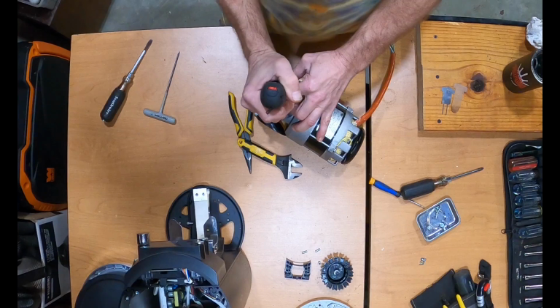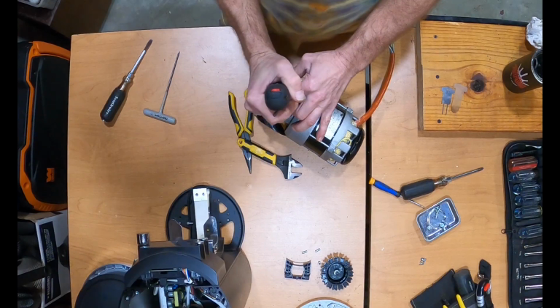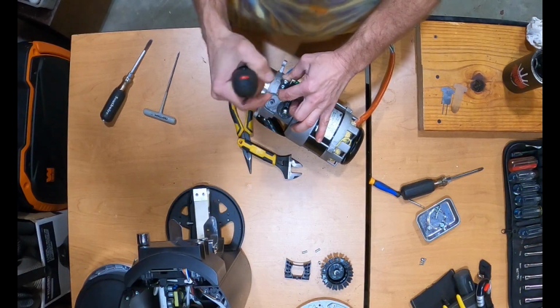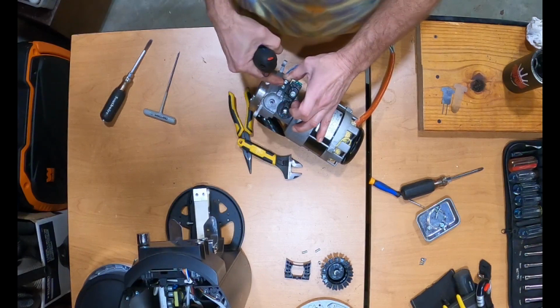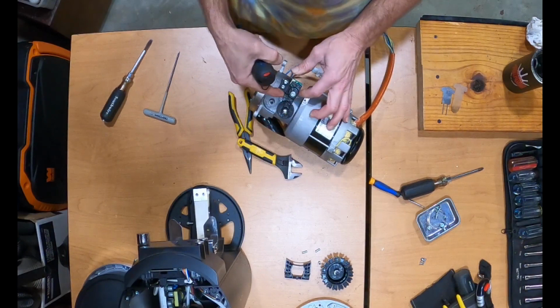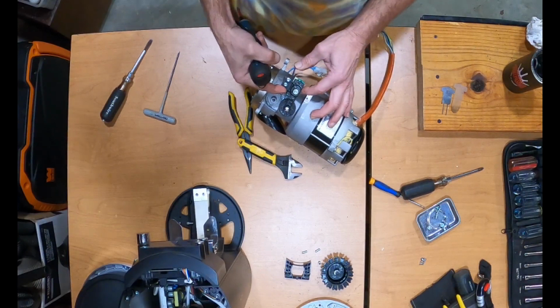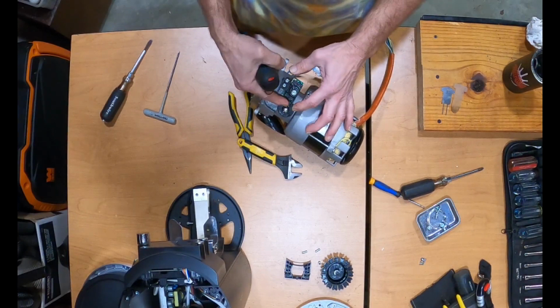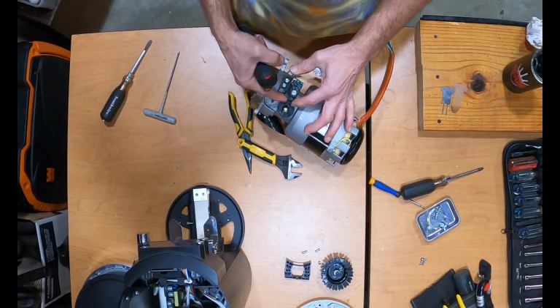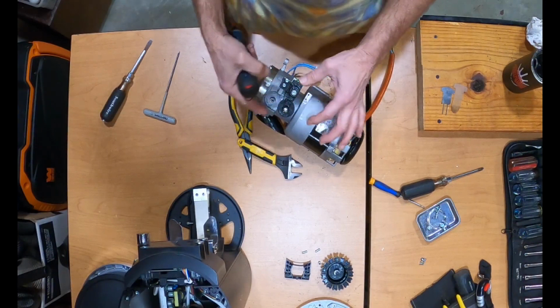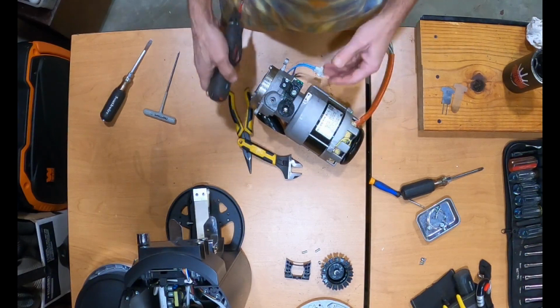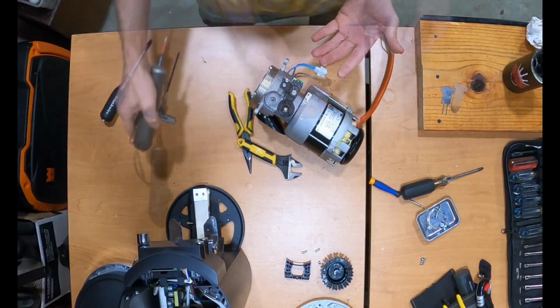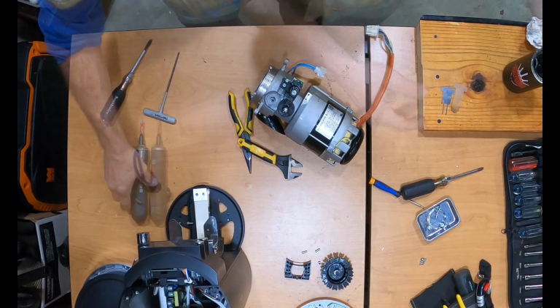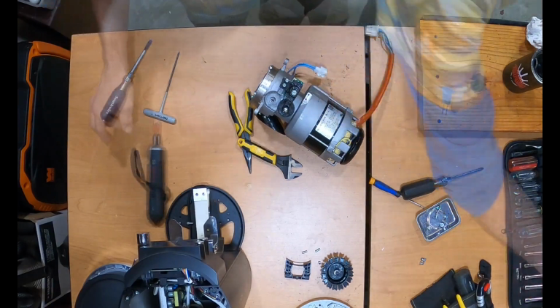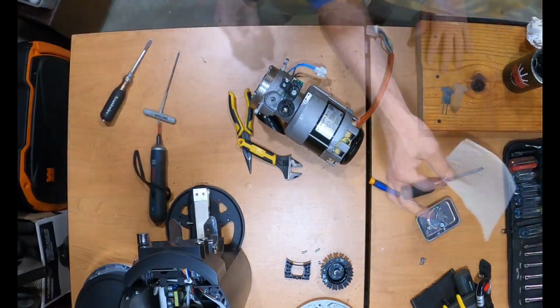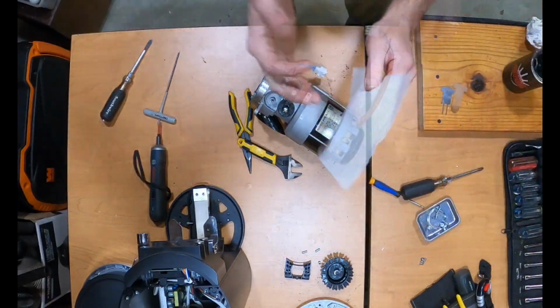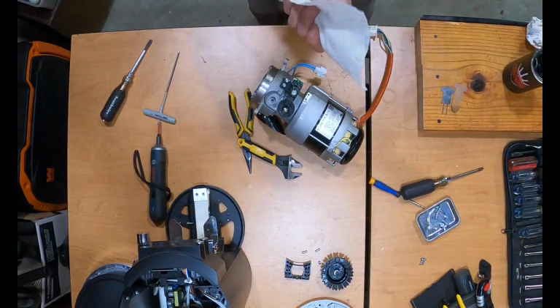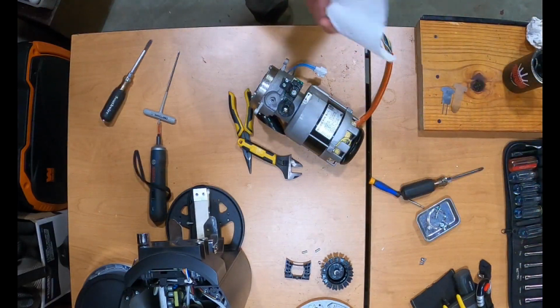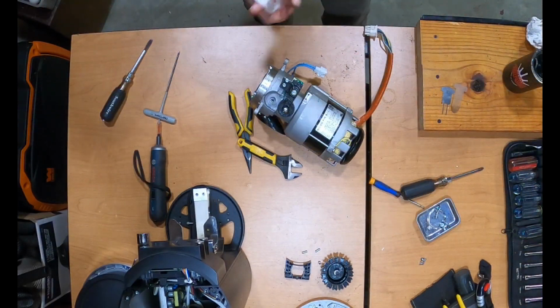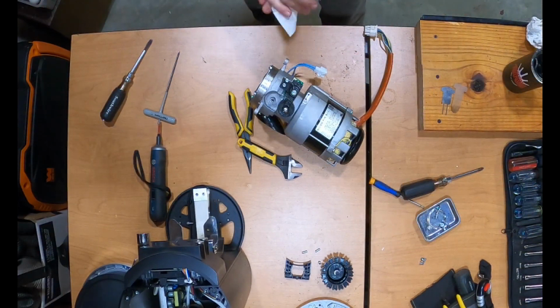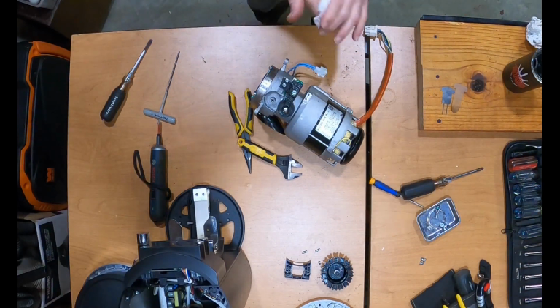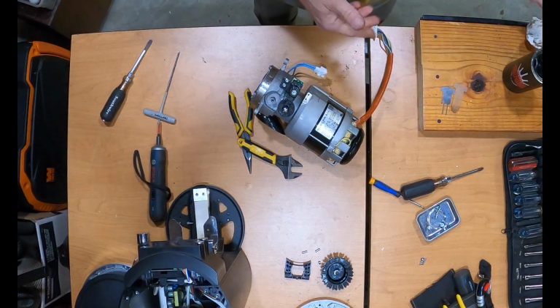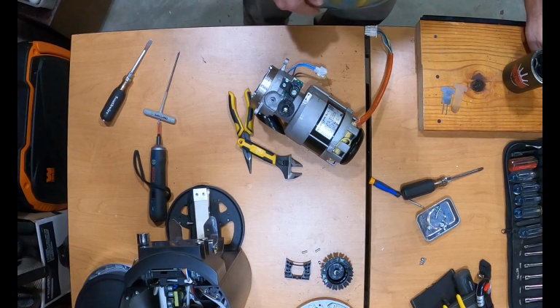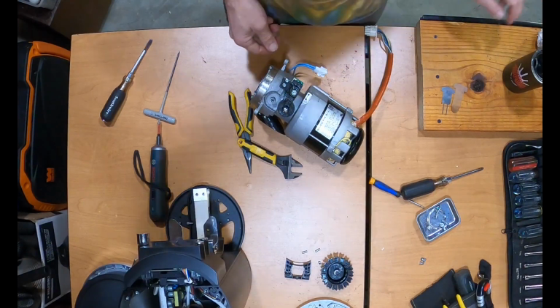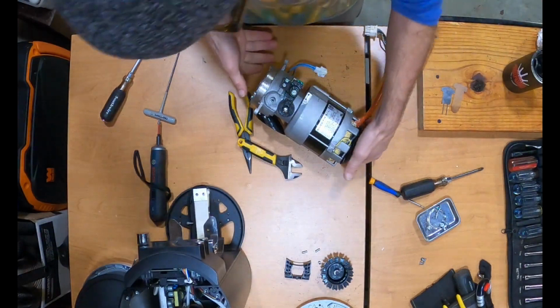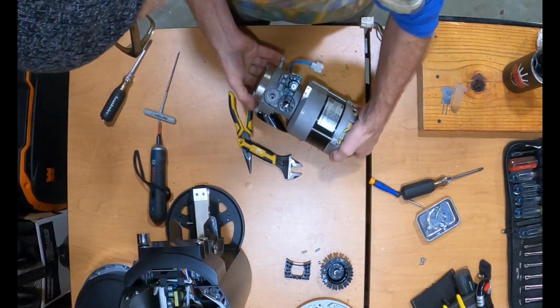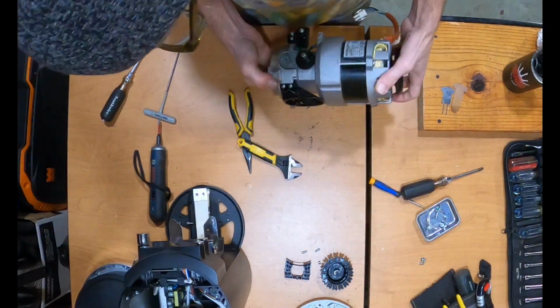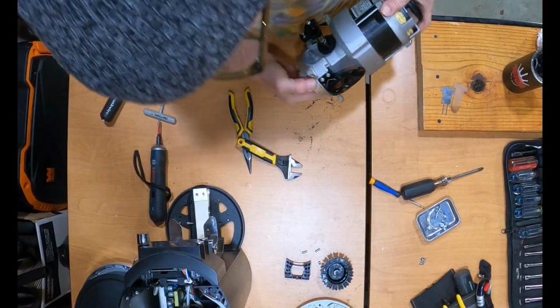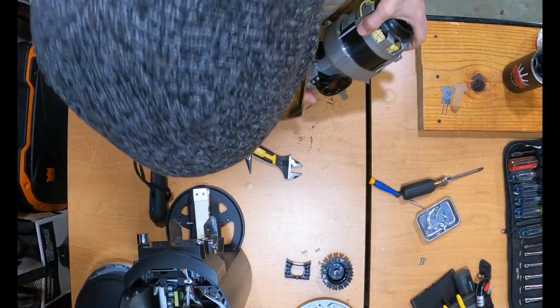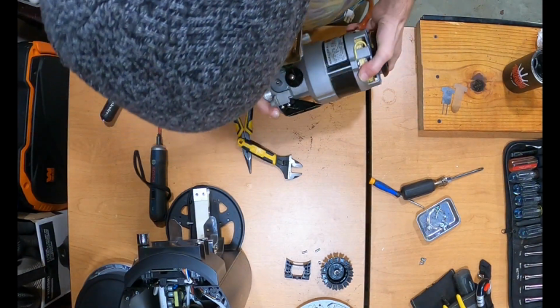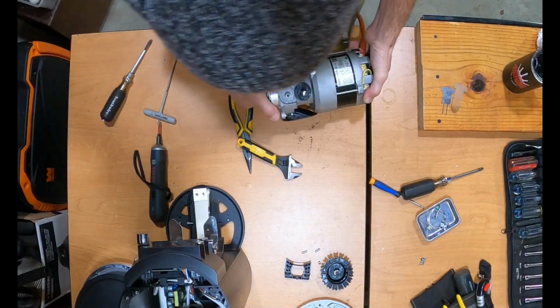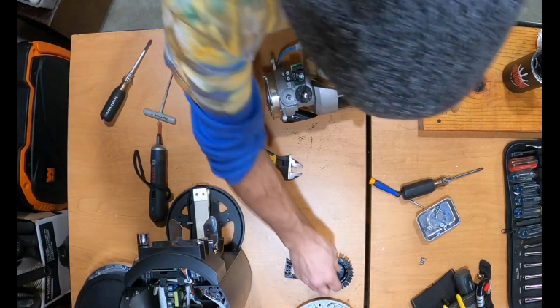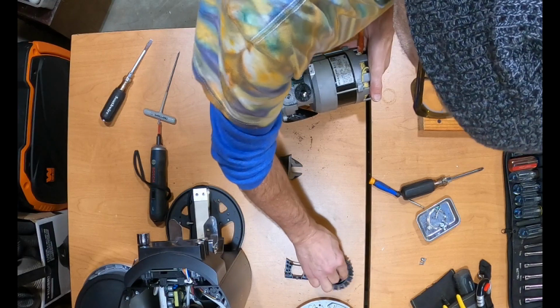When you tighten this, you're pulling on it to make the tension for your belt. Now you're ready to put this gear back in.